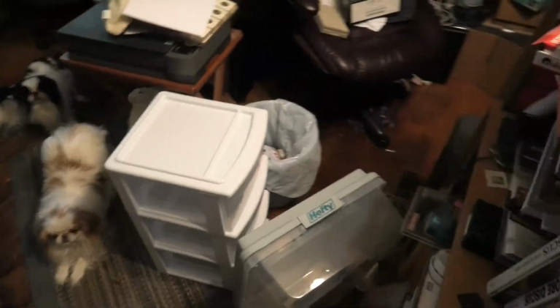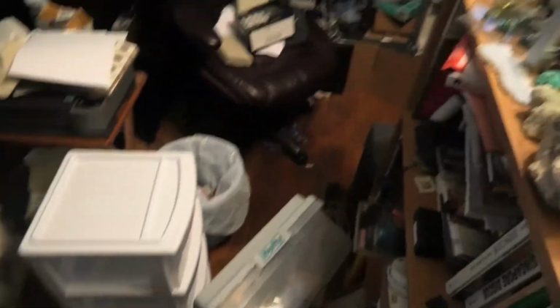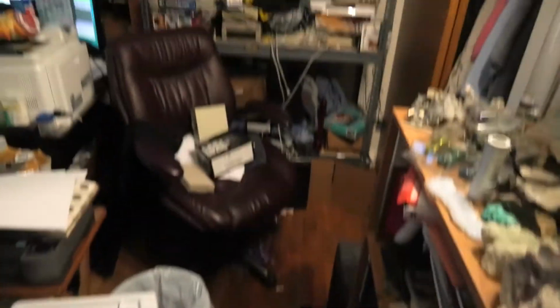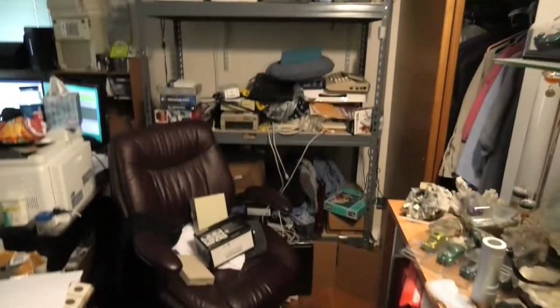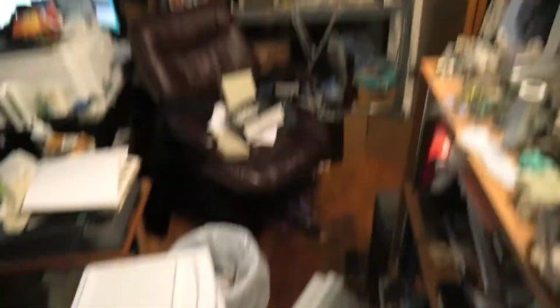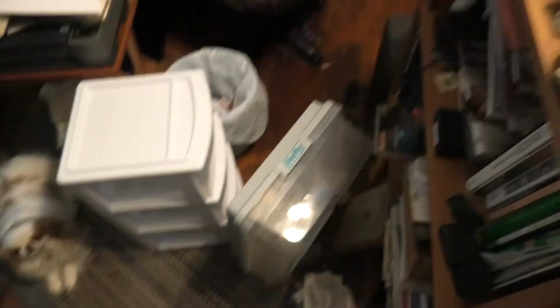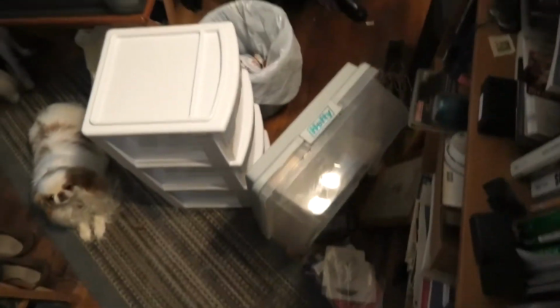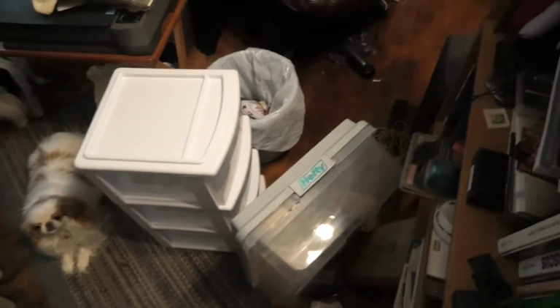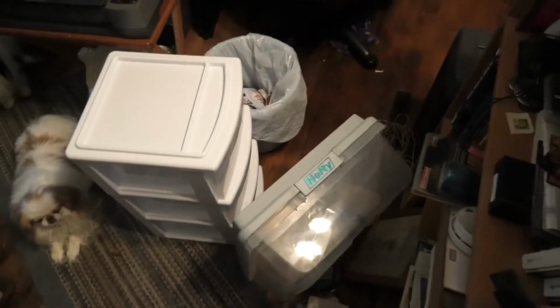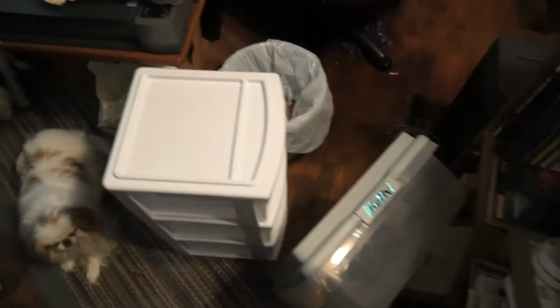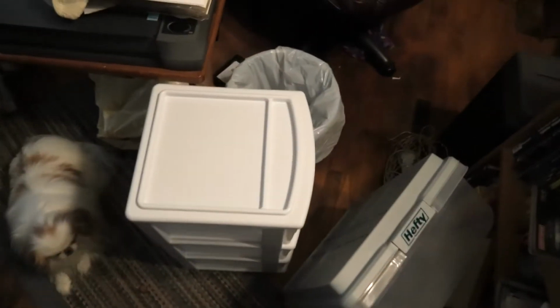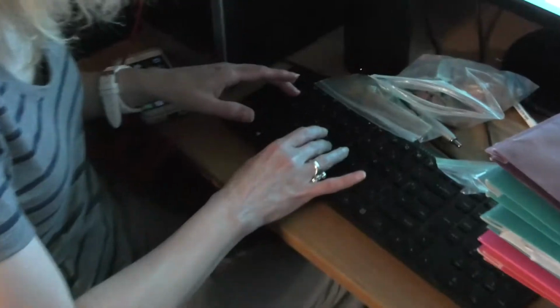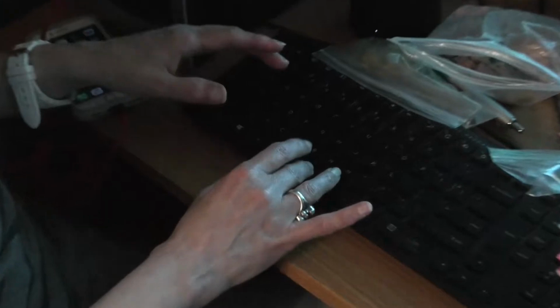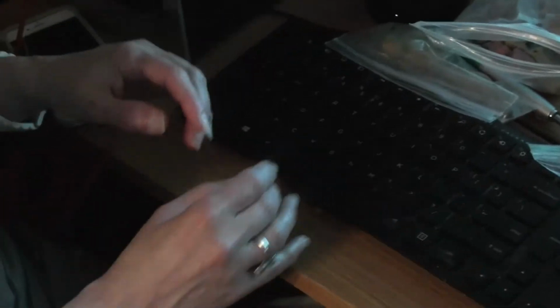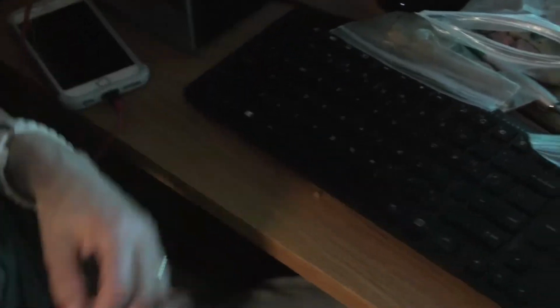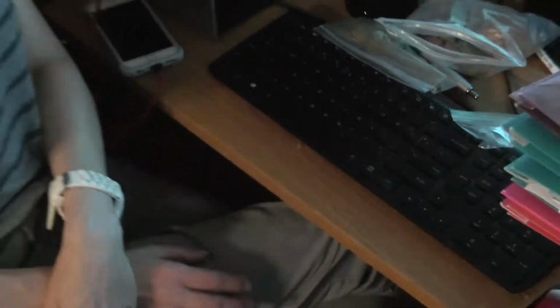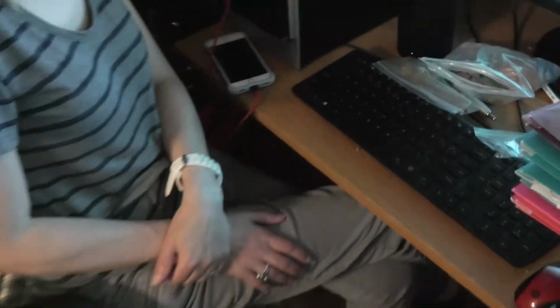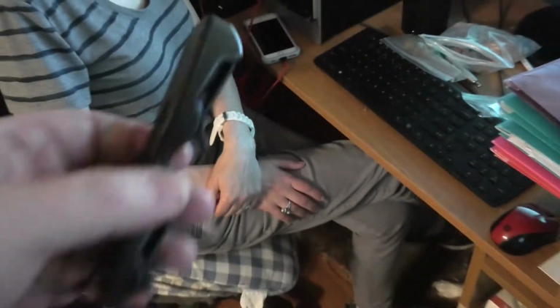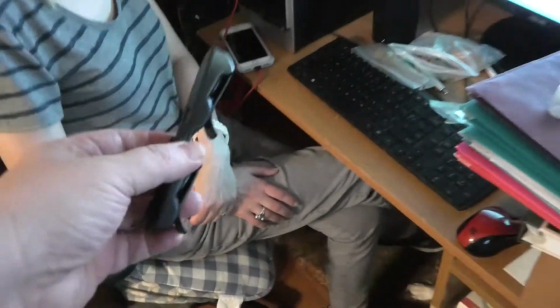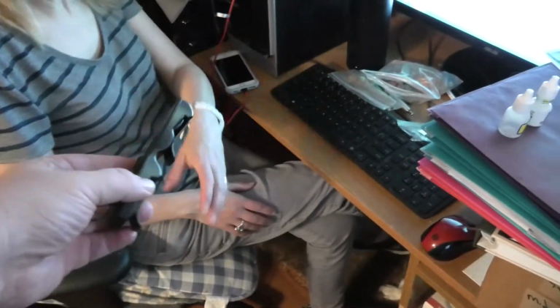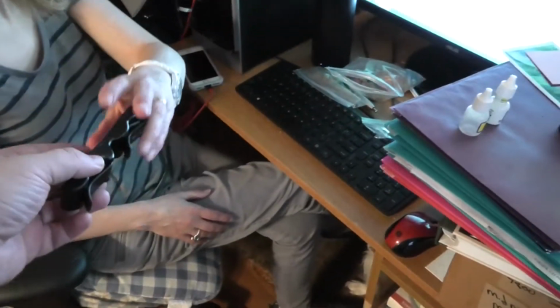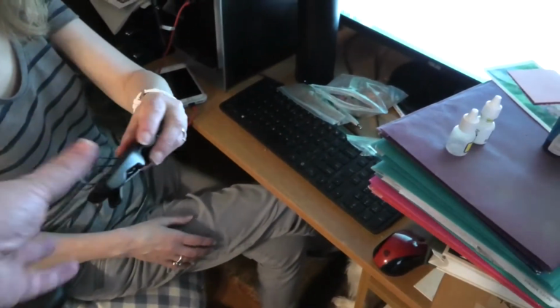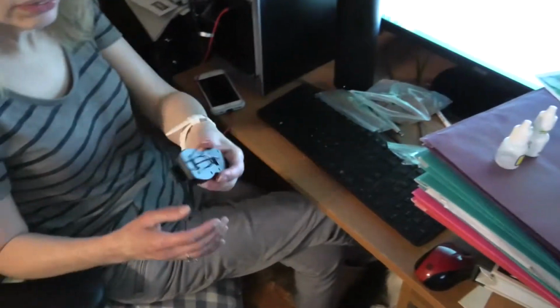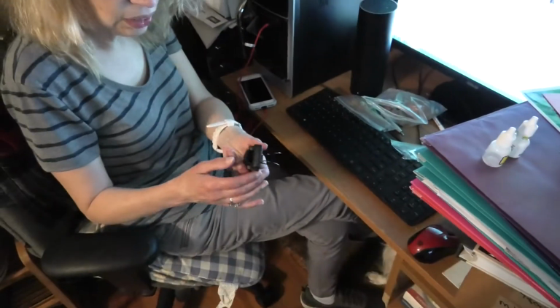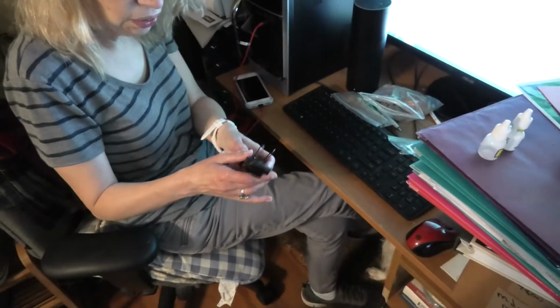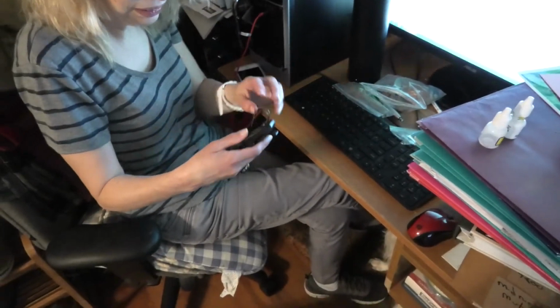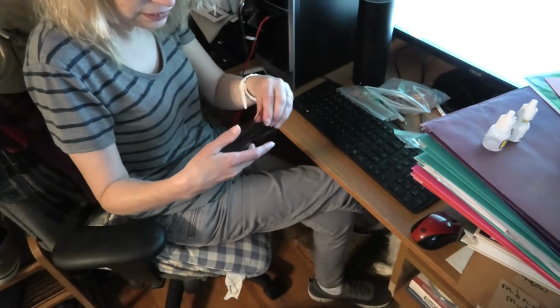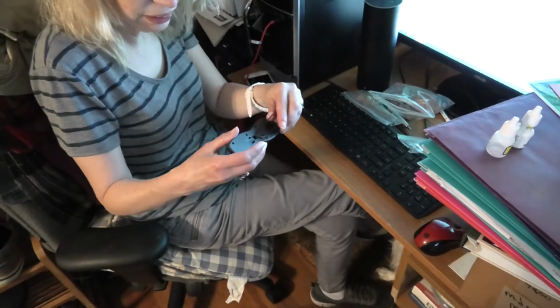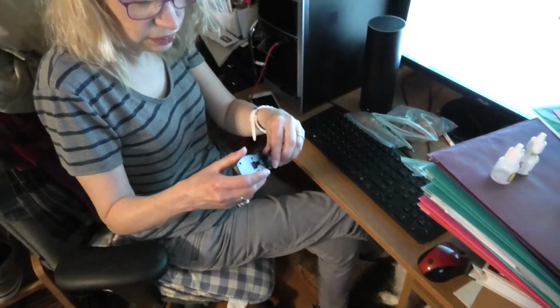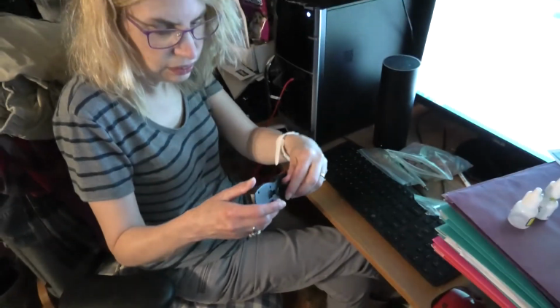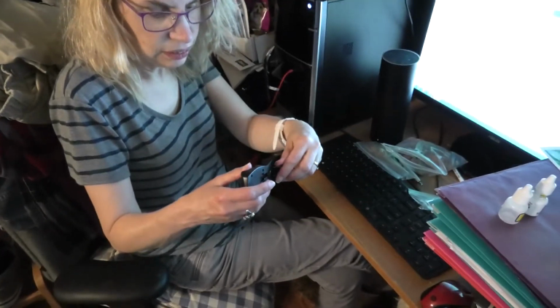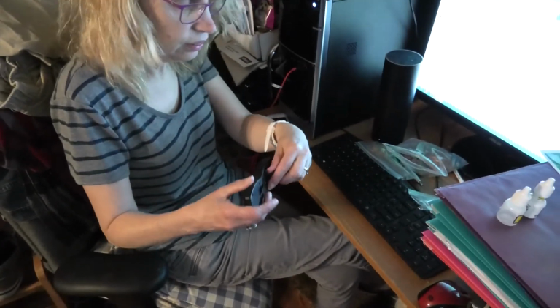We're working on remodeling this area — it's pretty messy. Leanne, I got you something. What did I get? Oh, I need this. Thank you. Let's go and try it out.